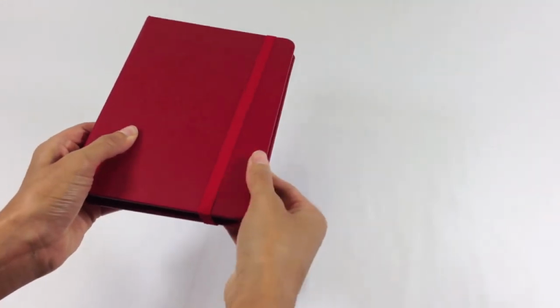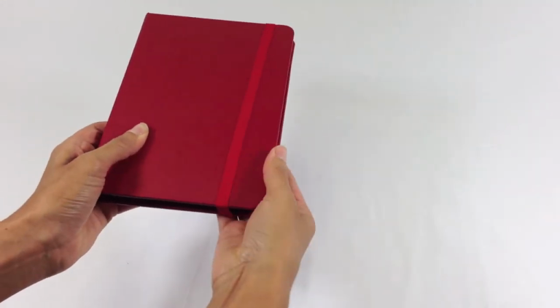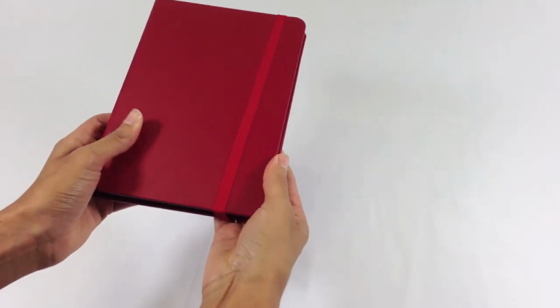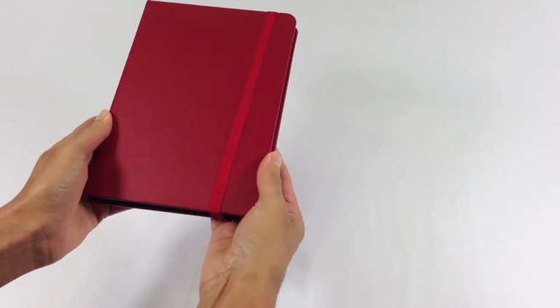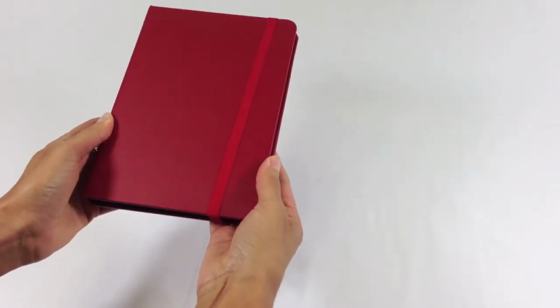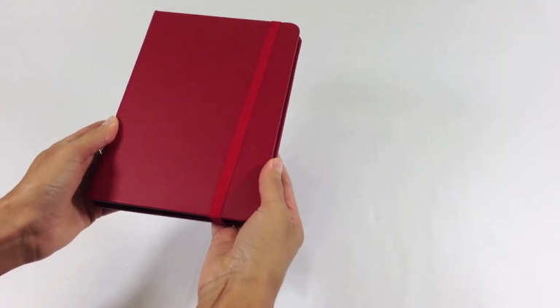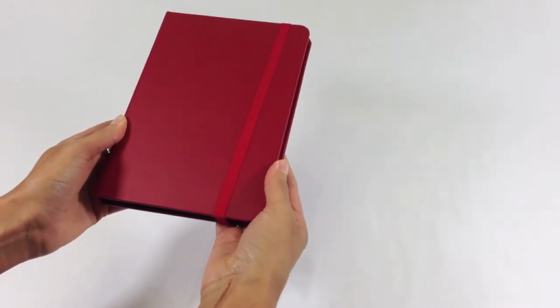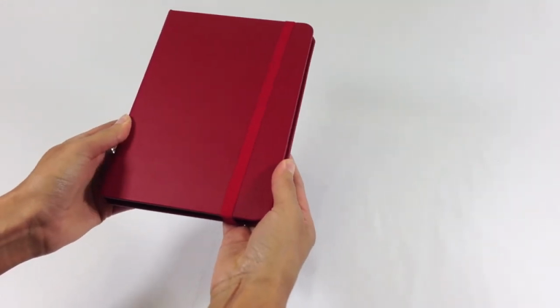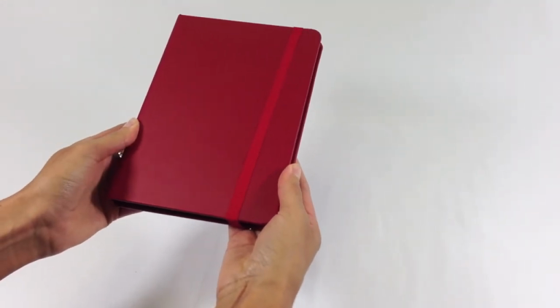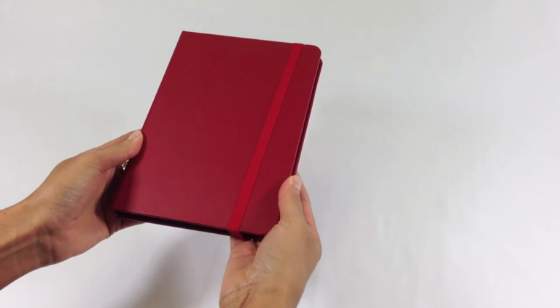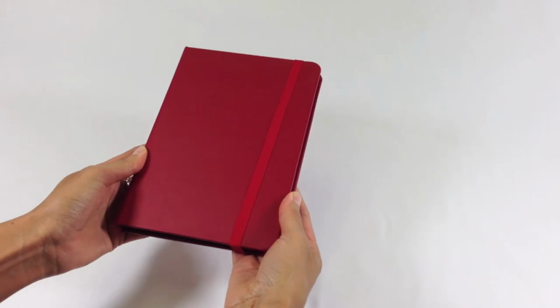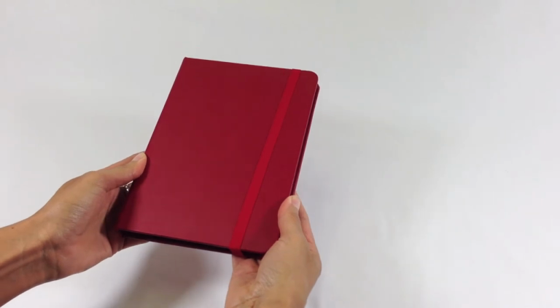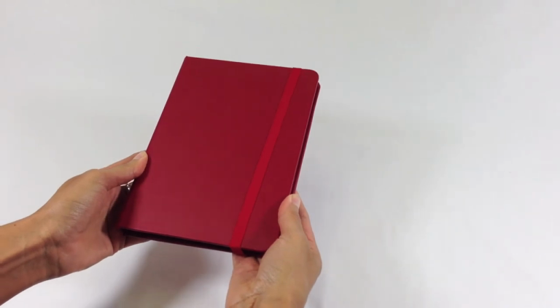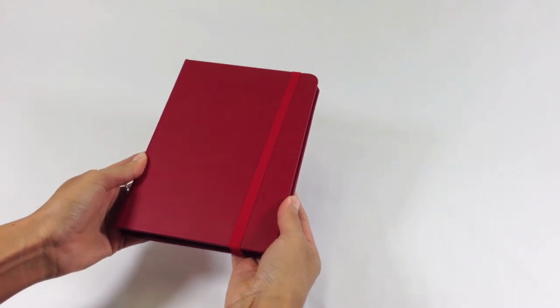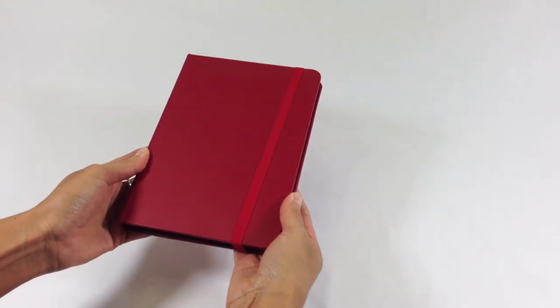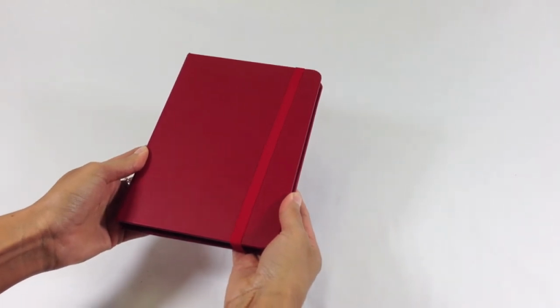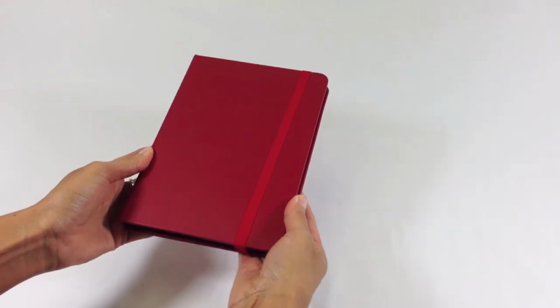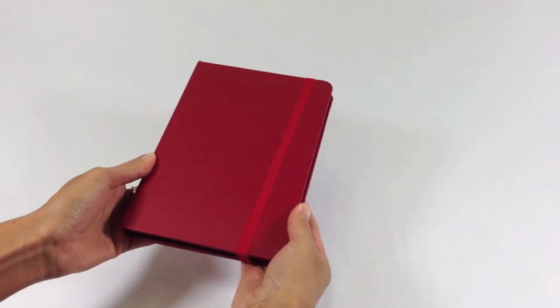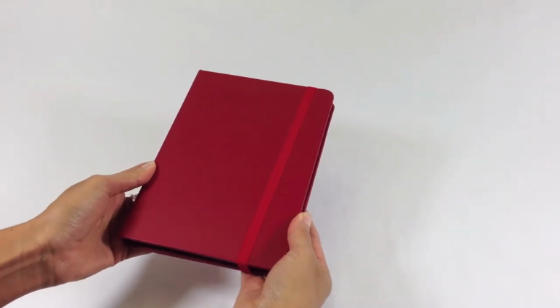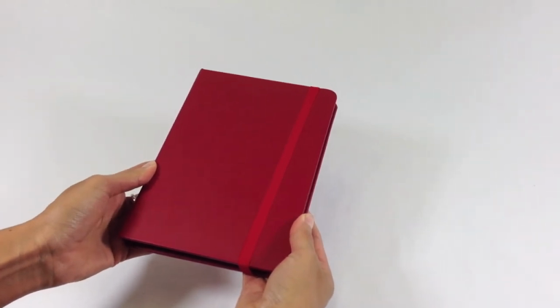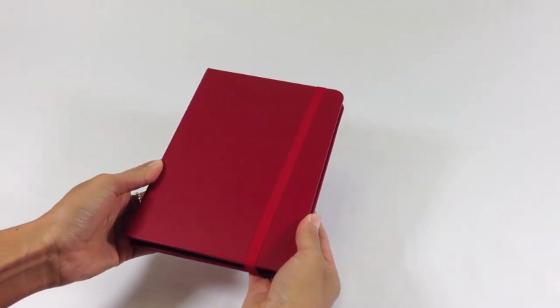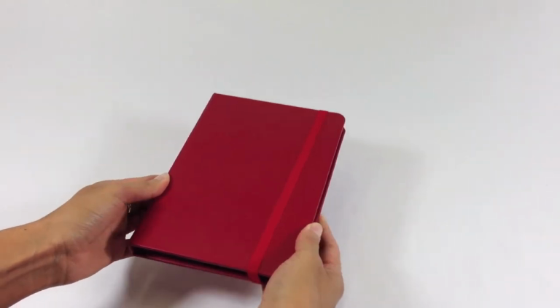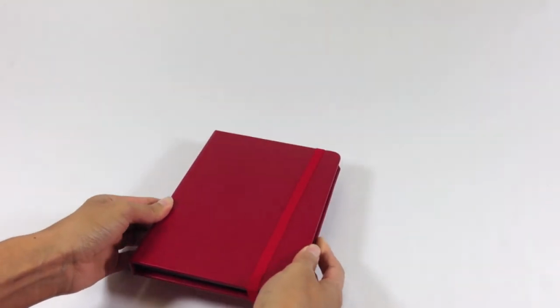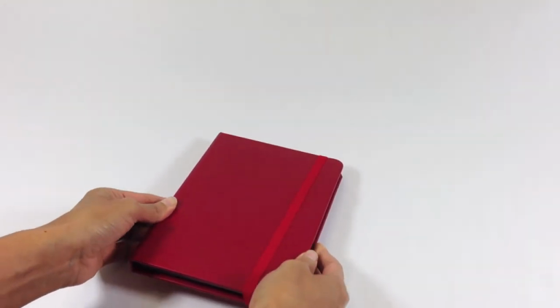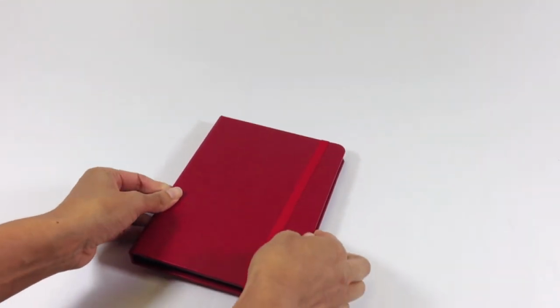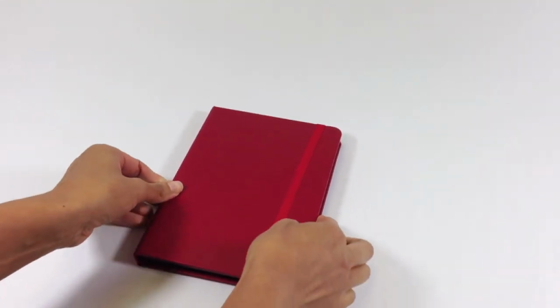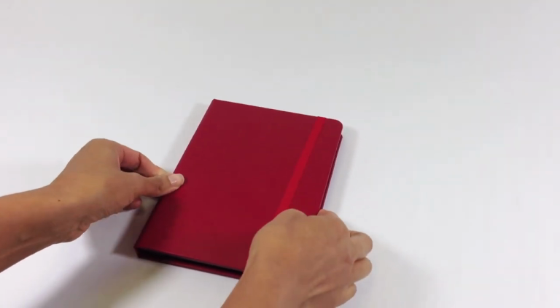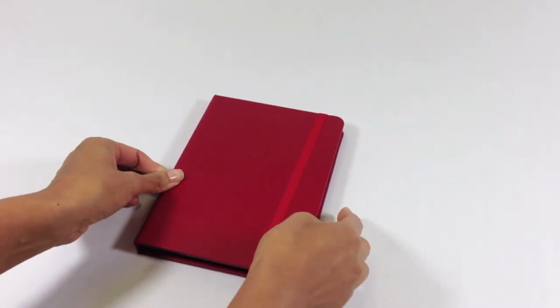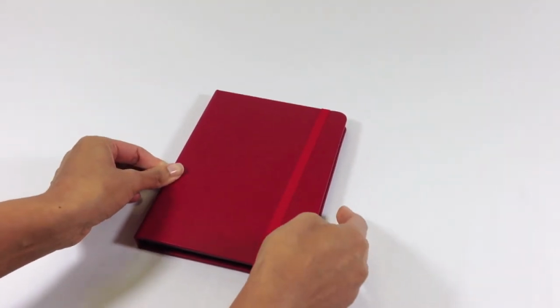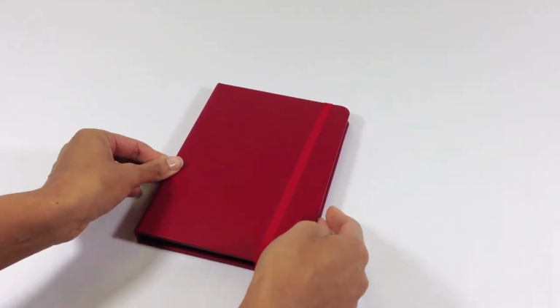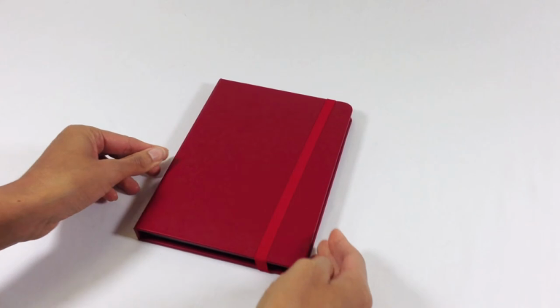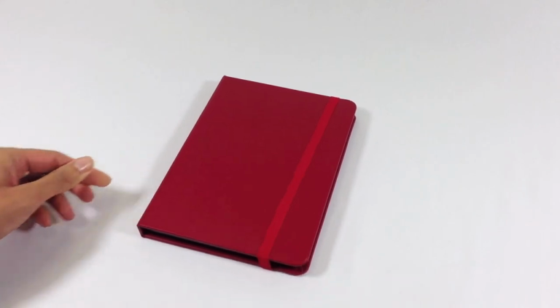This case is available in metallic blue, crimson, sand, steel, and ivory. You can also personalize your case with a monogram.